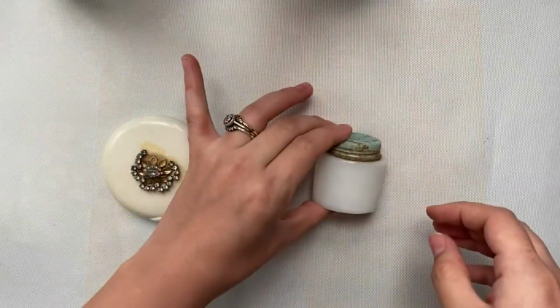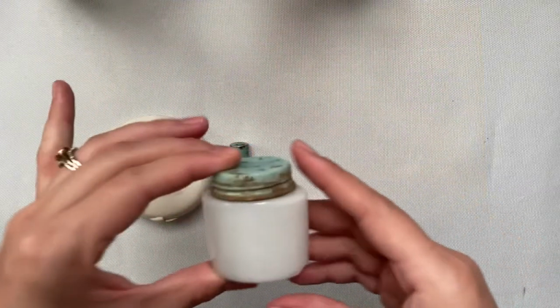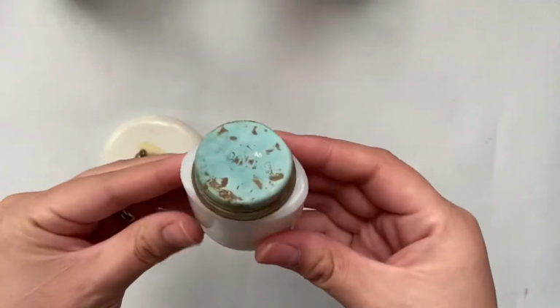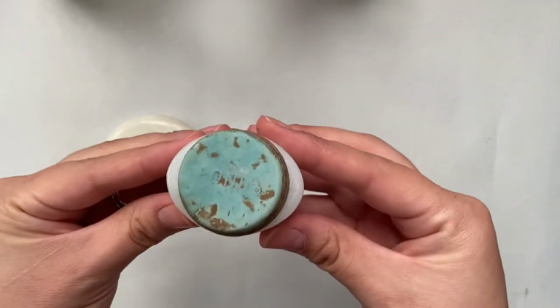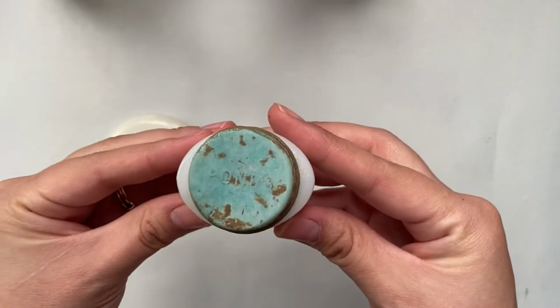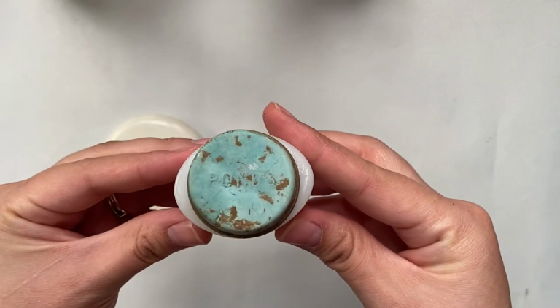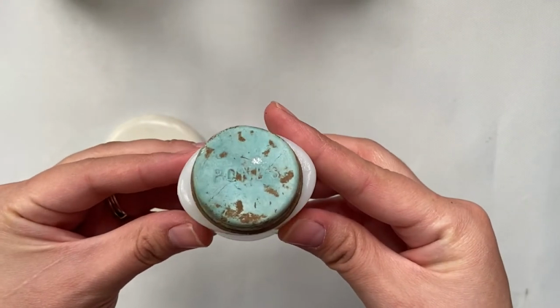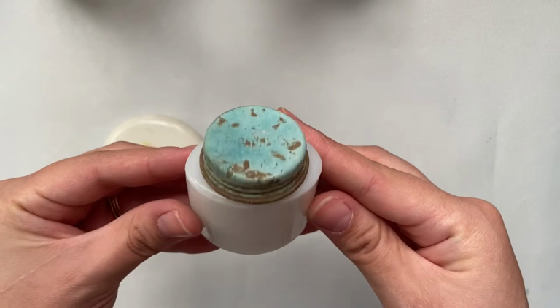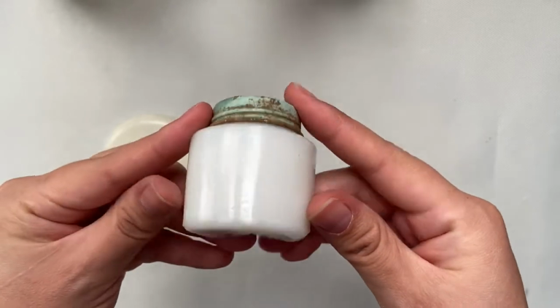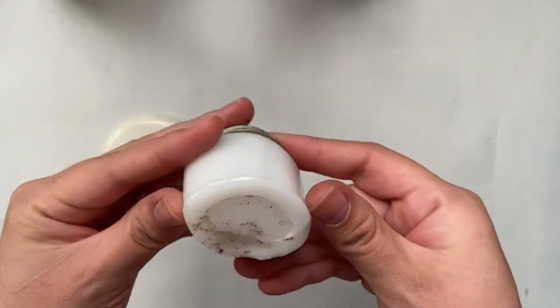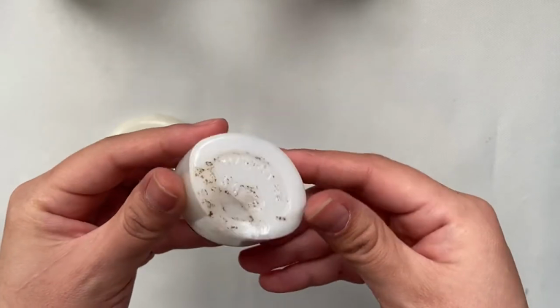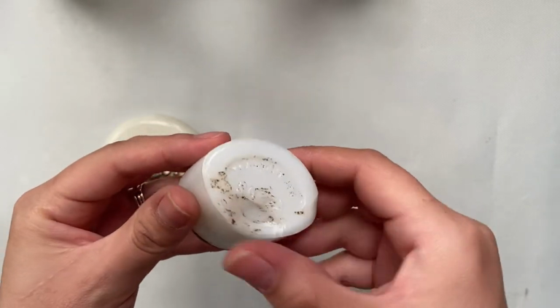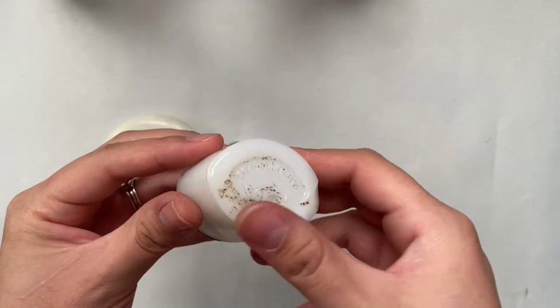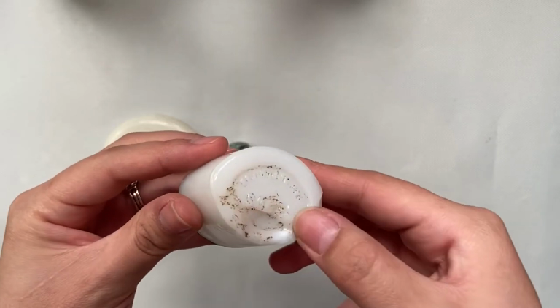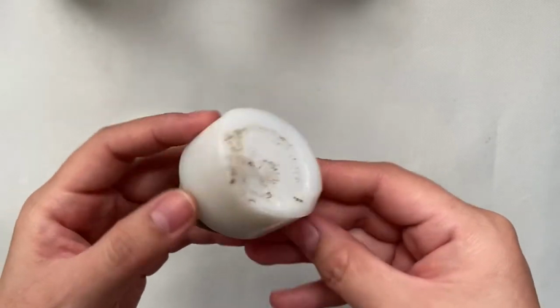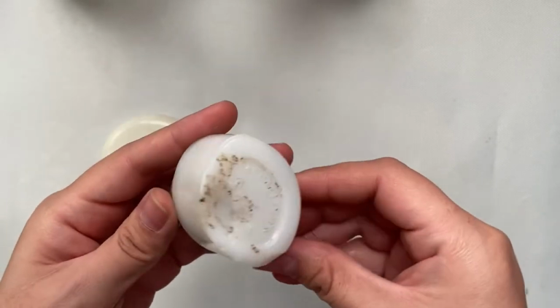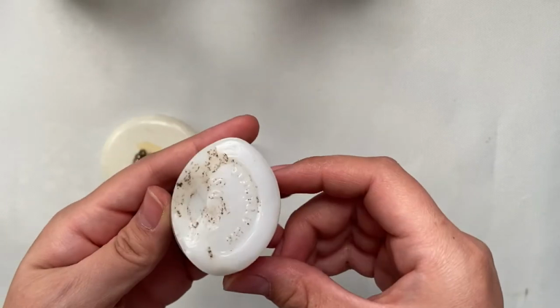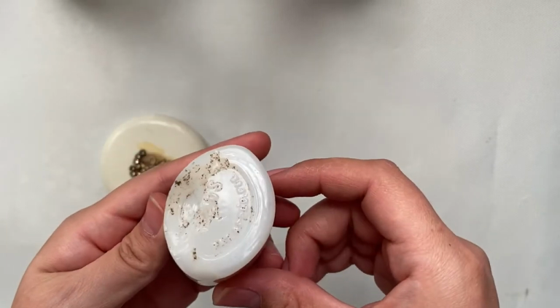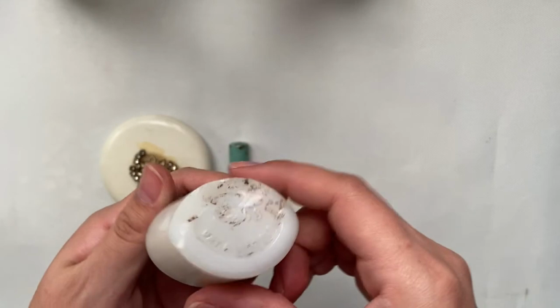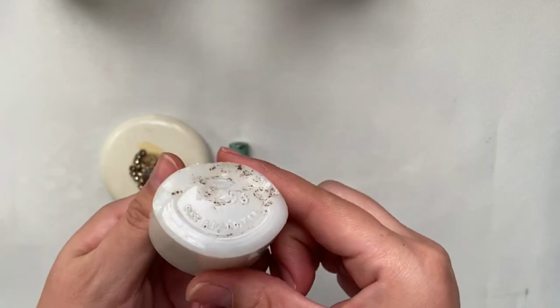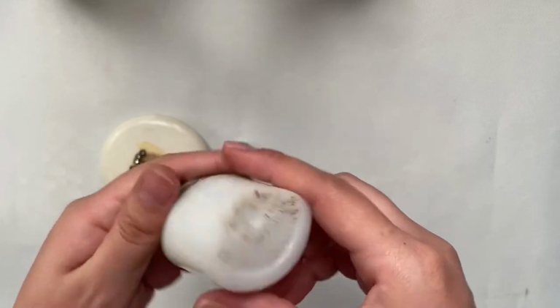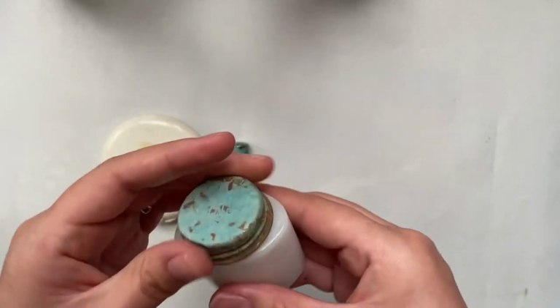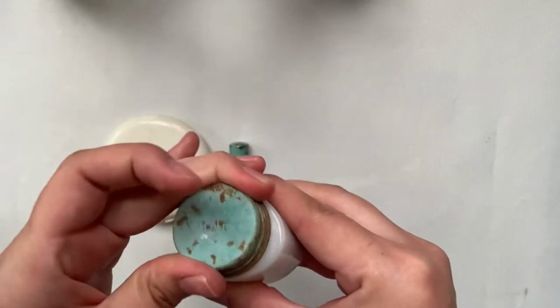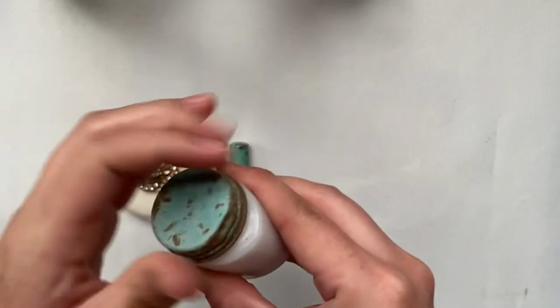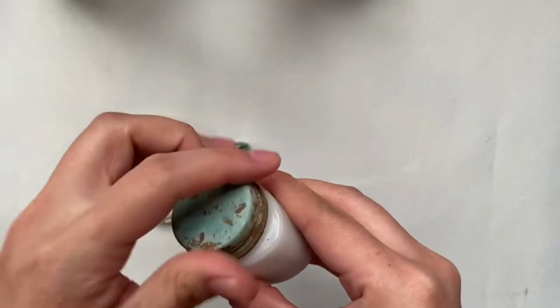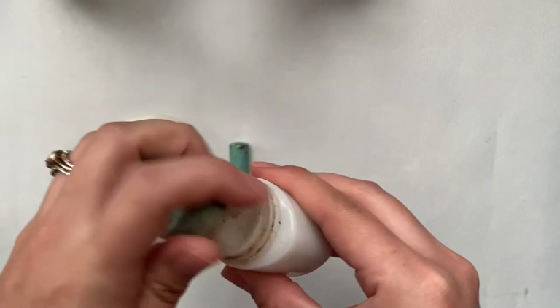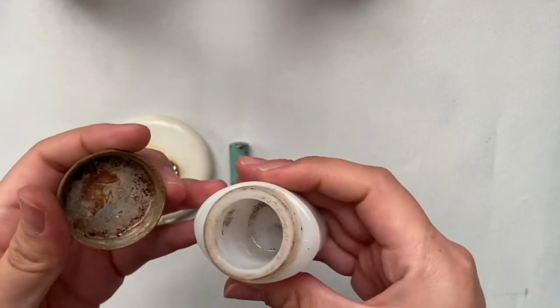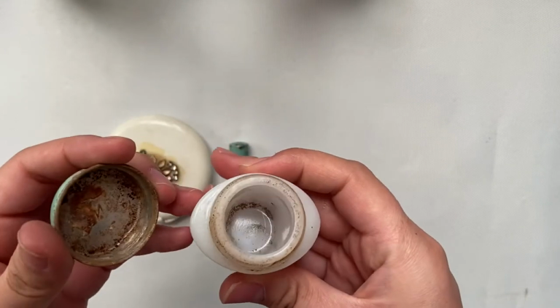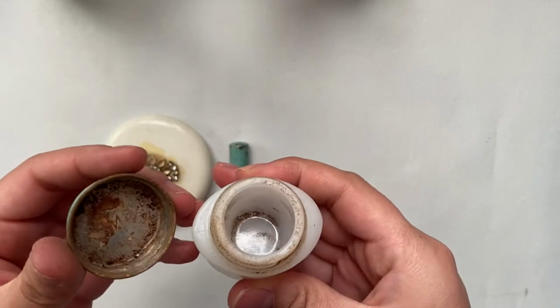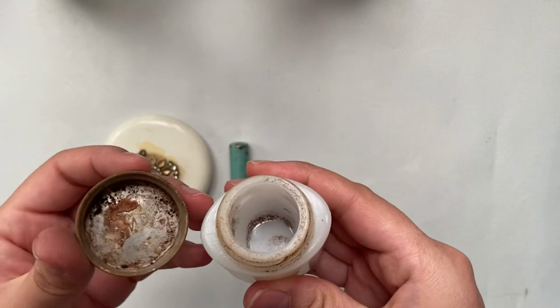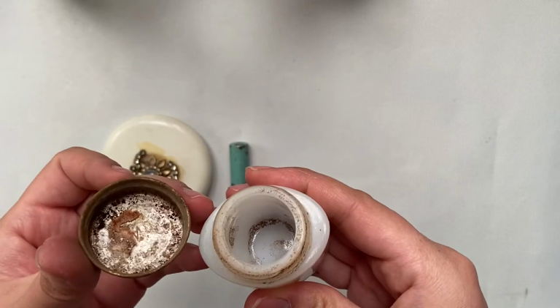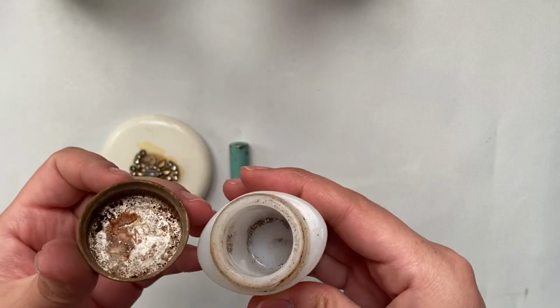This one was actually found on my property — I have a metal detector. Unfortunately, it is chipped at the bottom and I am assuming that it had some kind of cream inside of it.